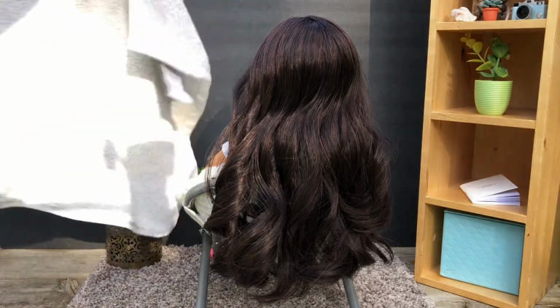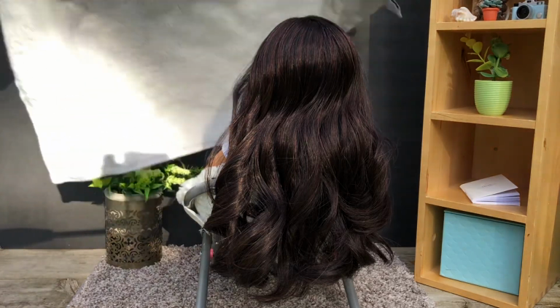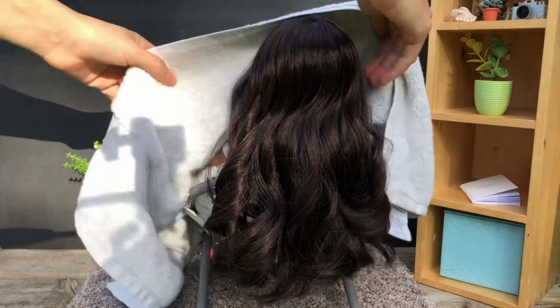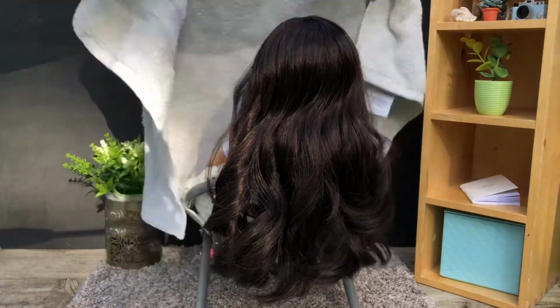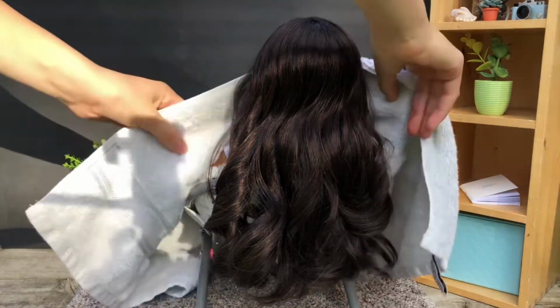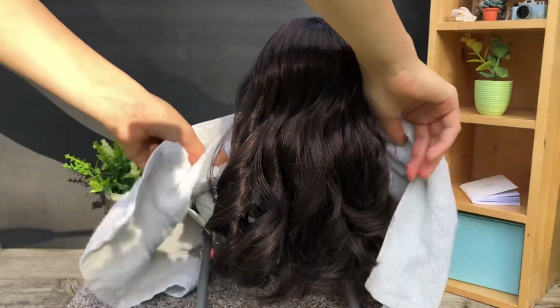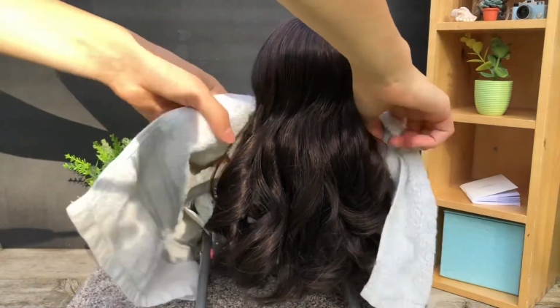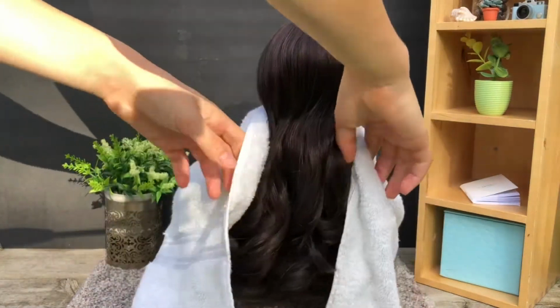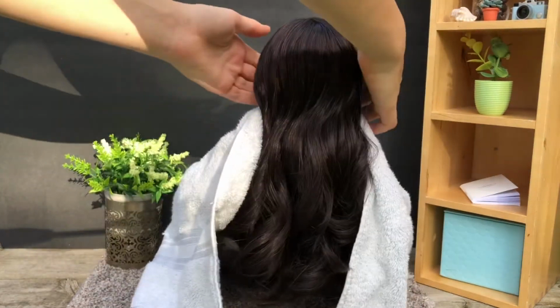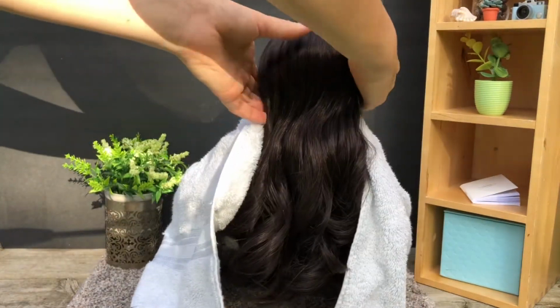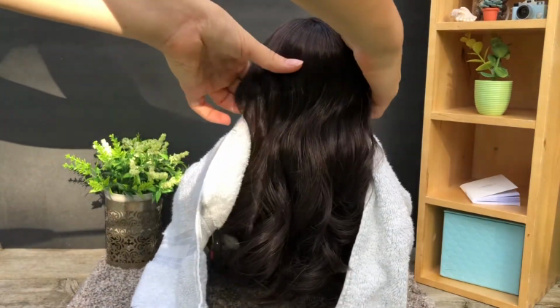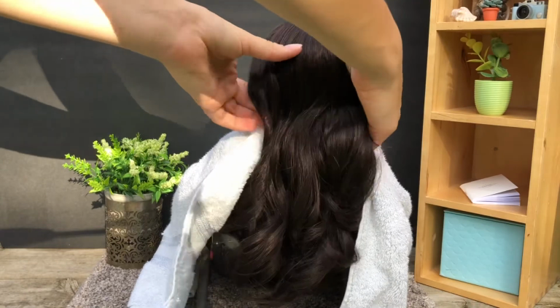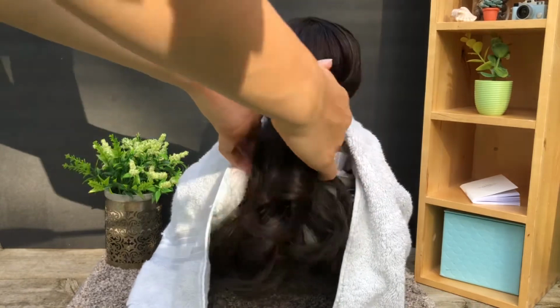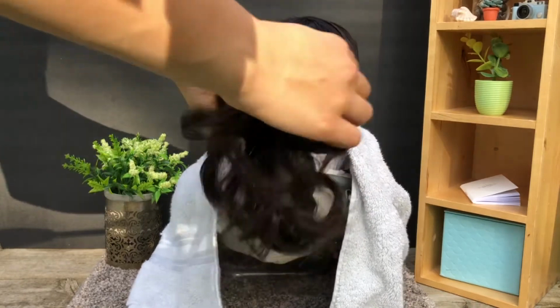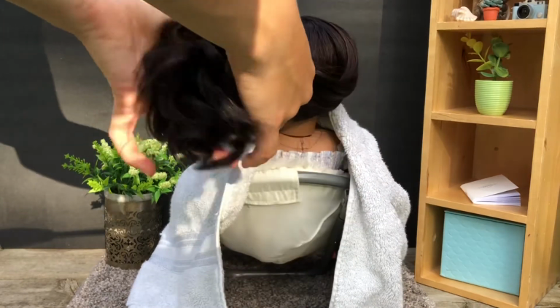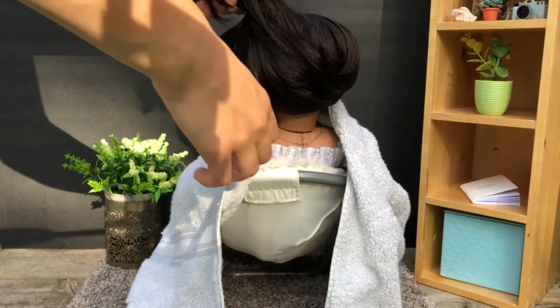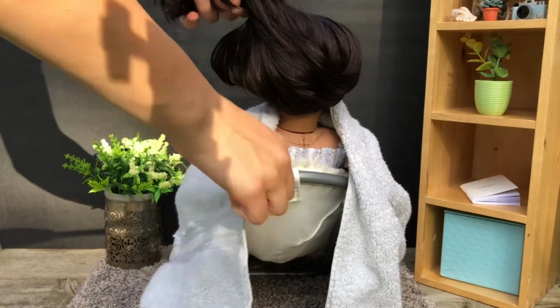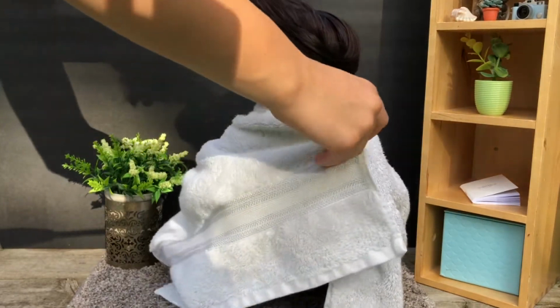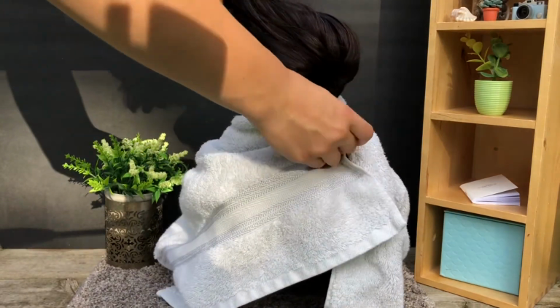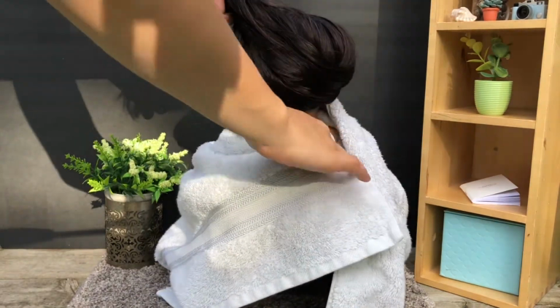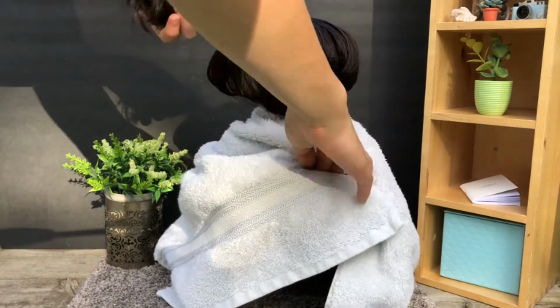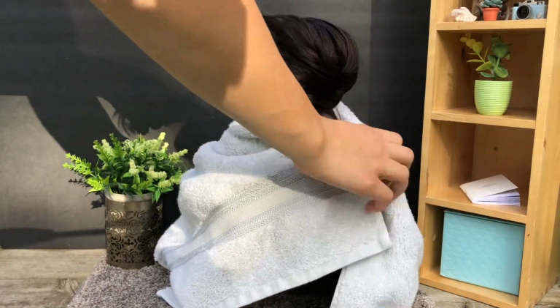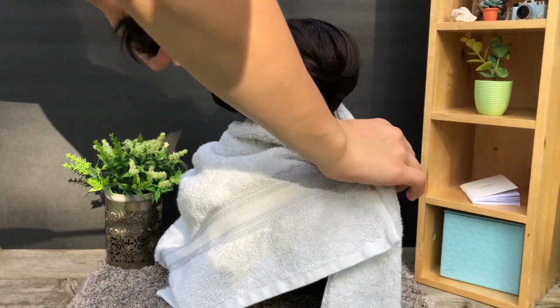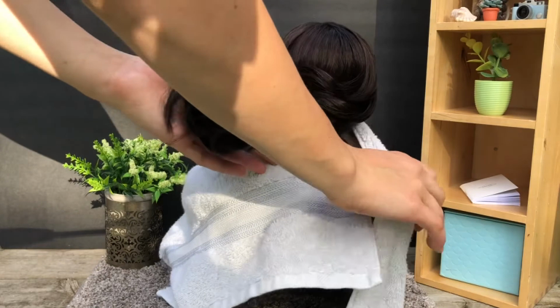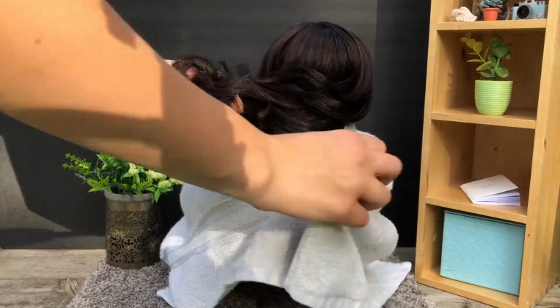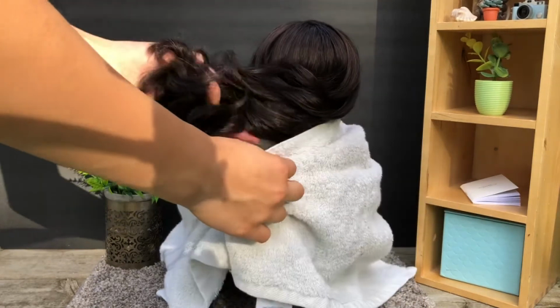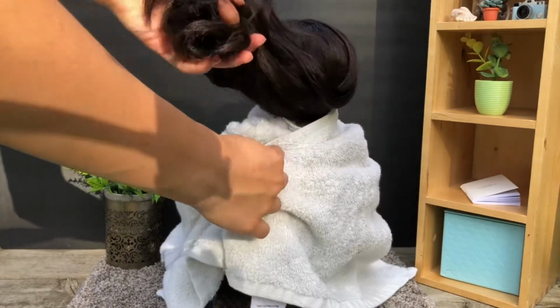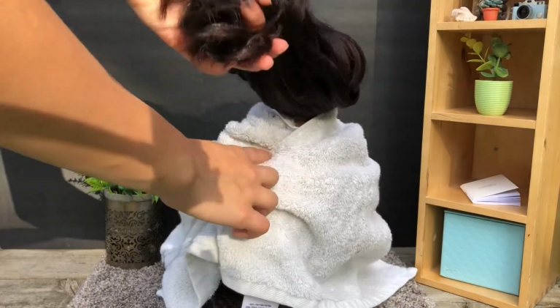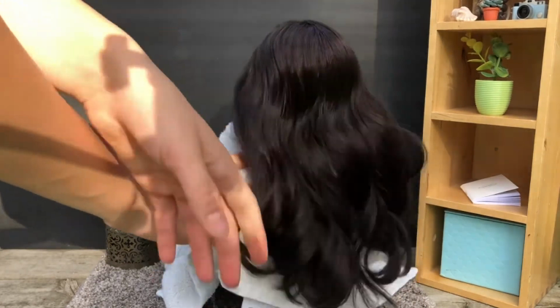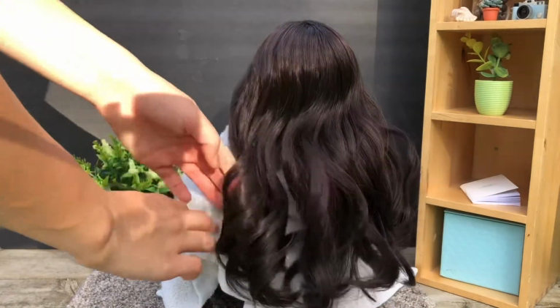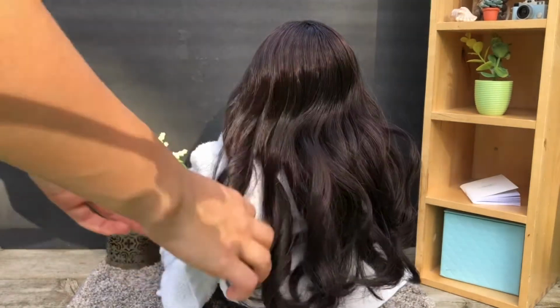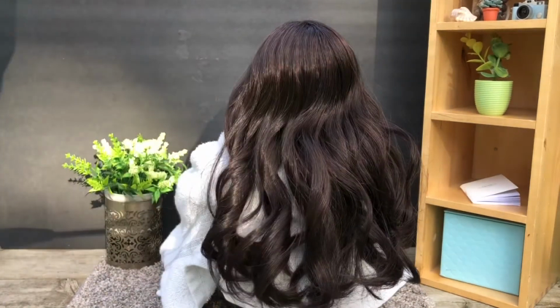I ended up not securing the towel that I used to cover her body — I just found a way to wrap it around her neck. I used to have a styling cape, but I'm not sure where it went, so I'm just using a towel.